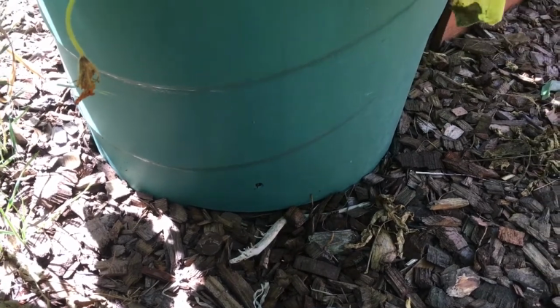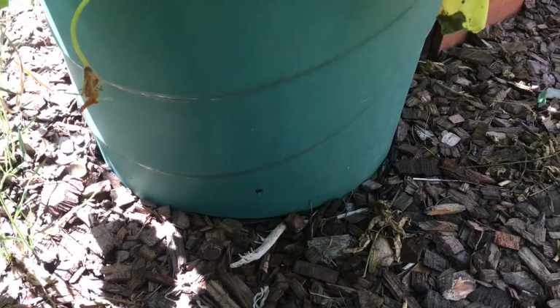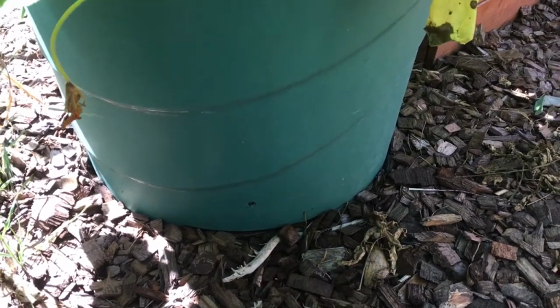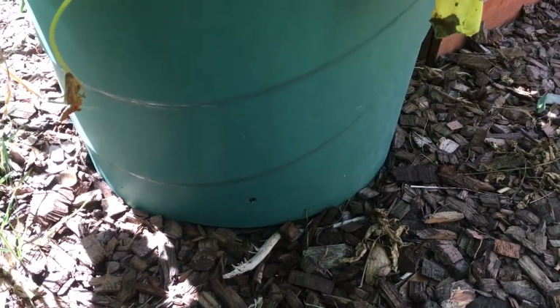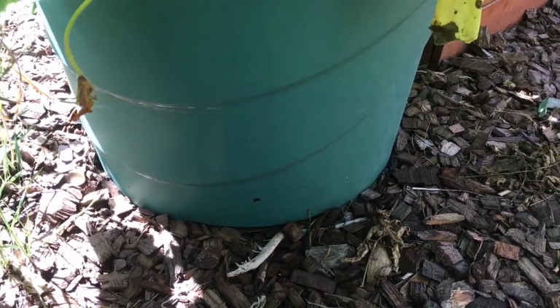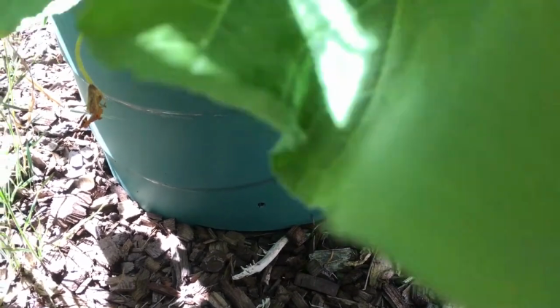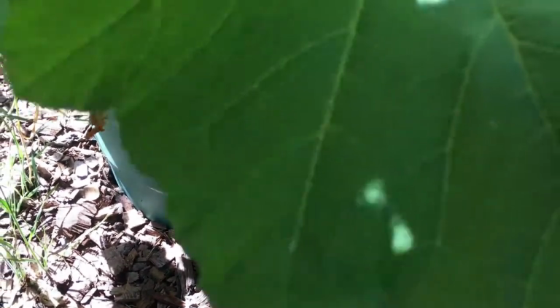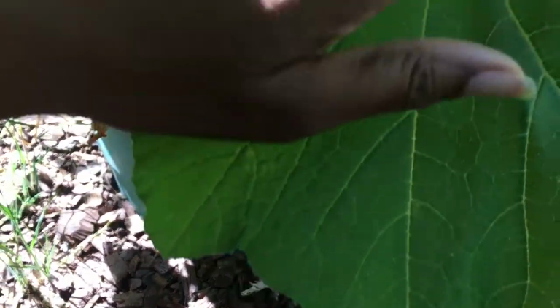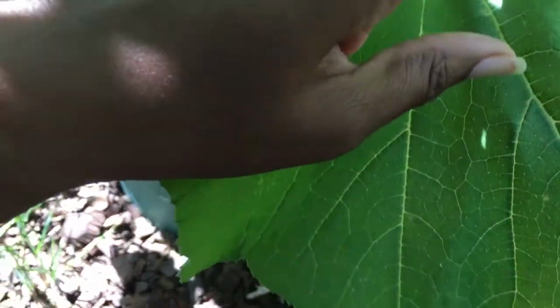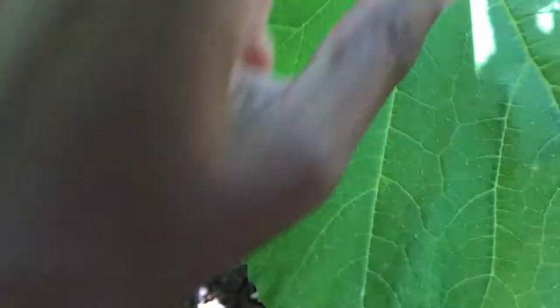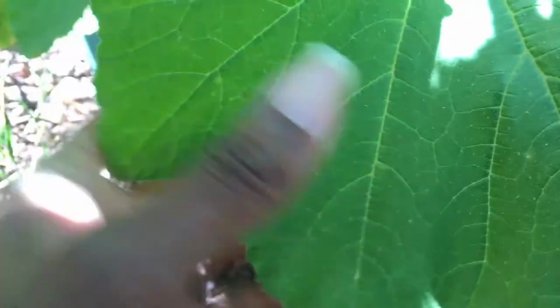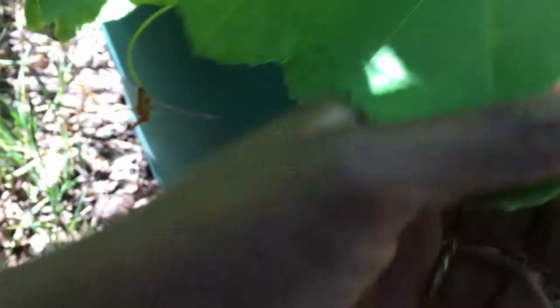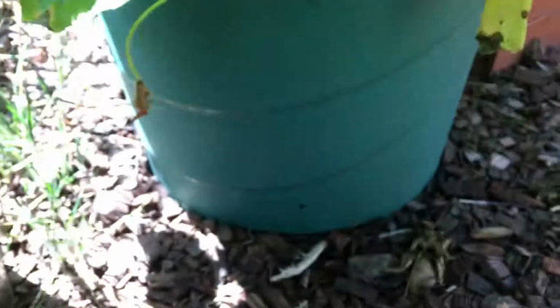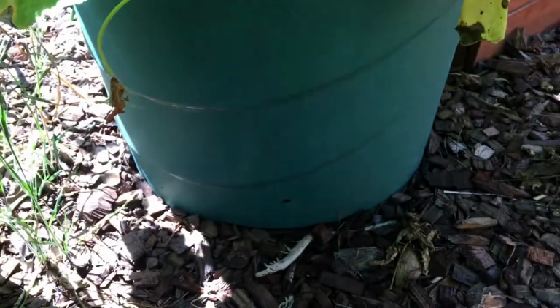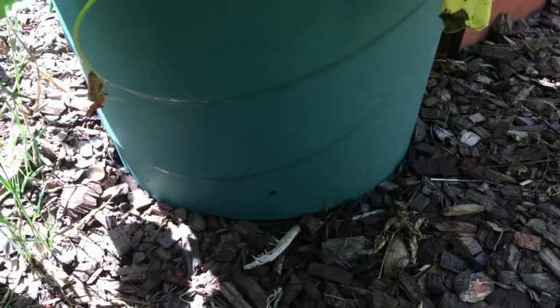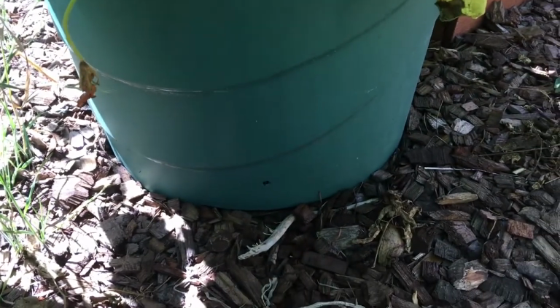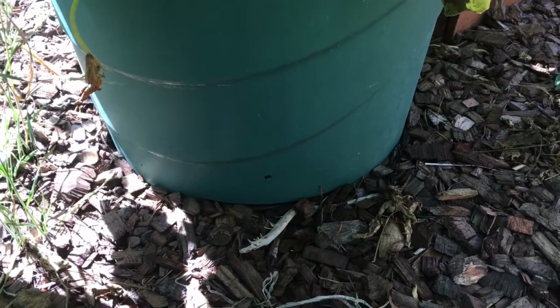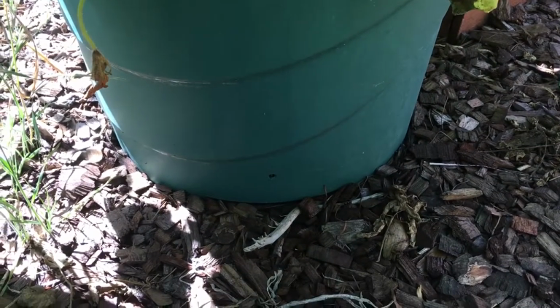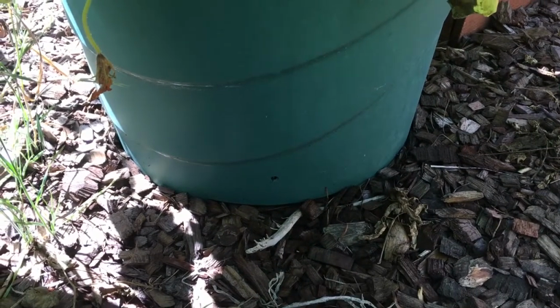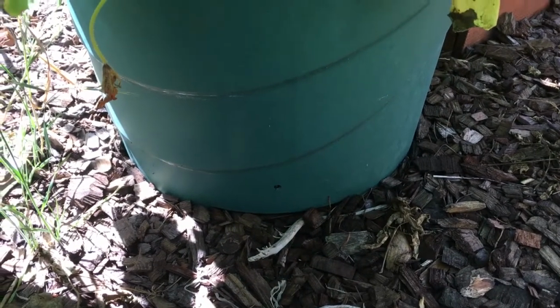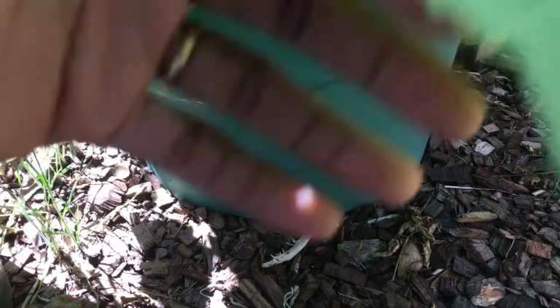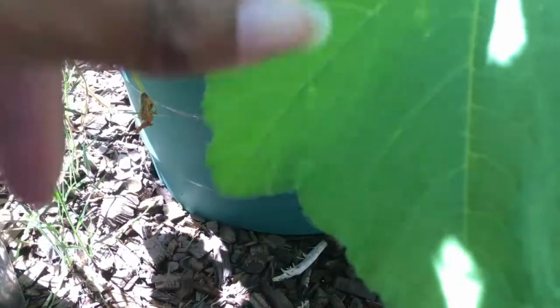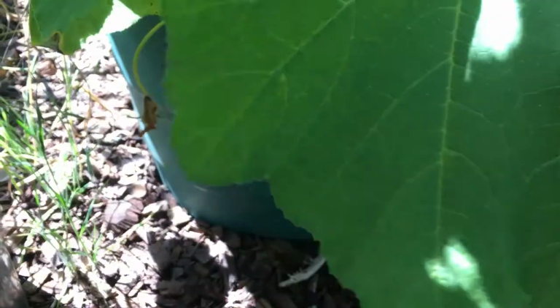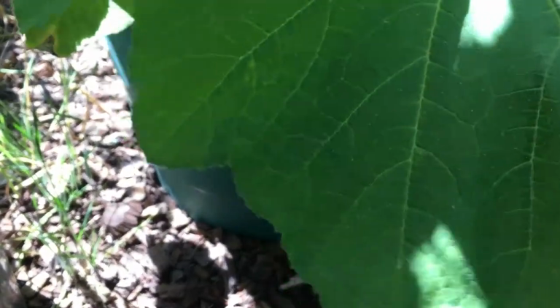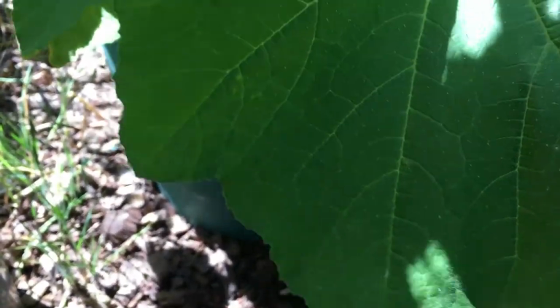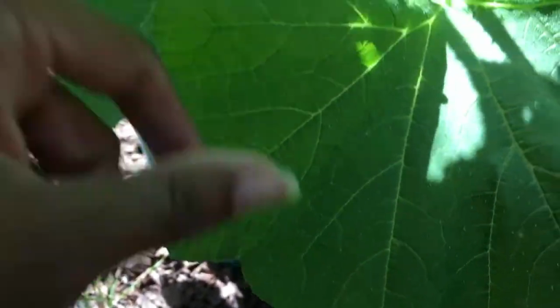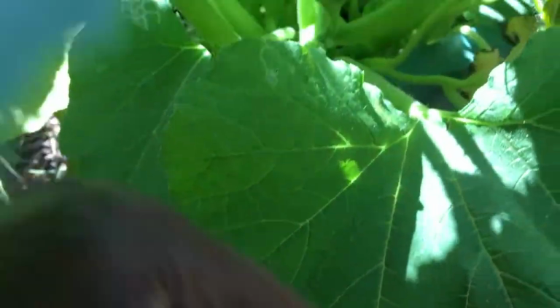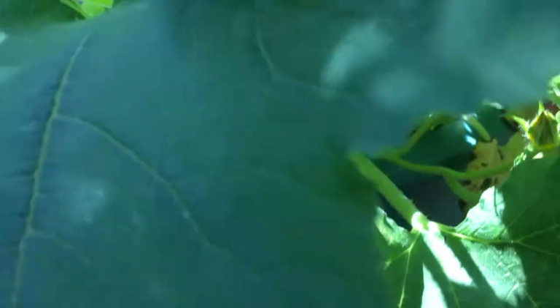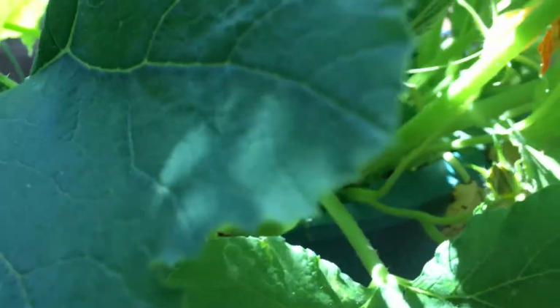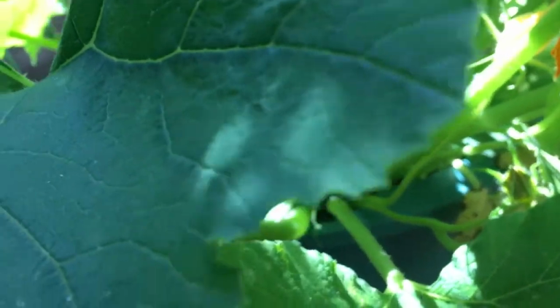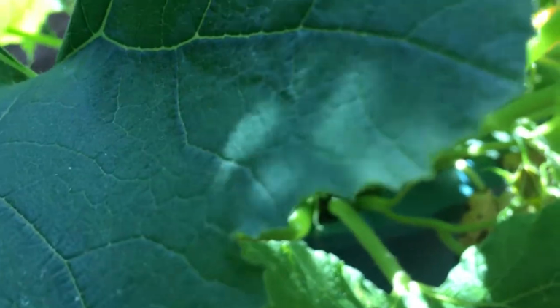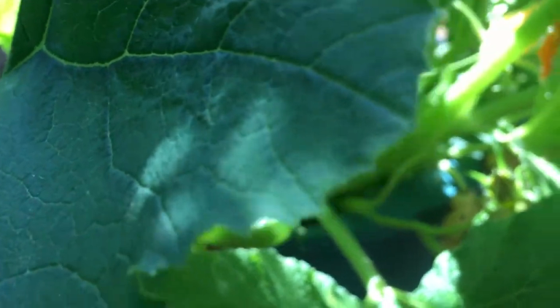These are great for planting things like squashes, watermelons, melons in general, big tomato plants, and whatnot.